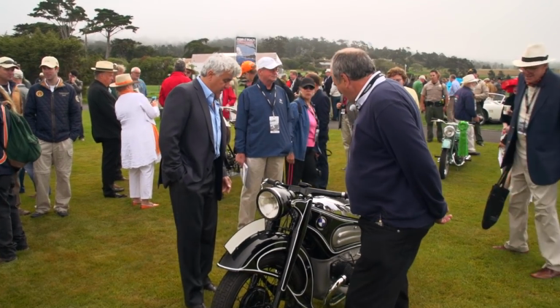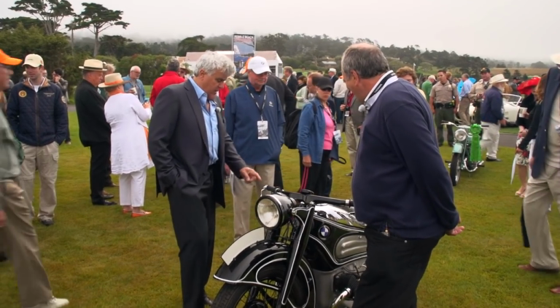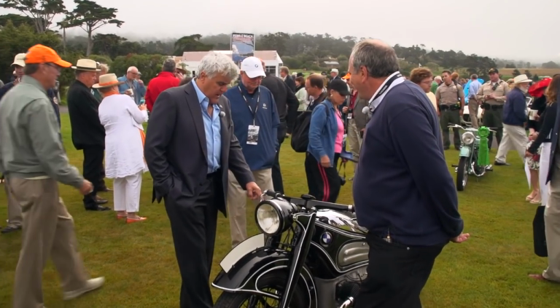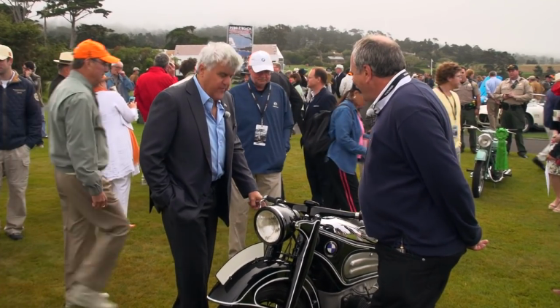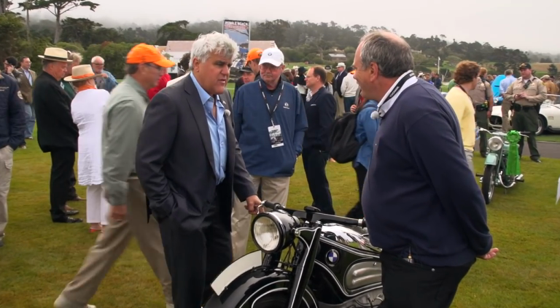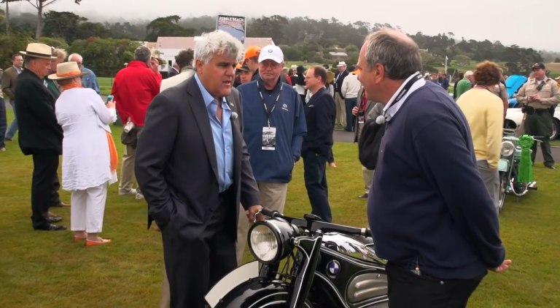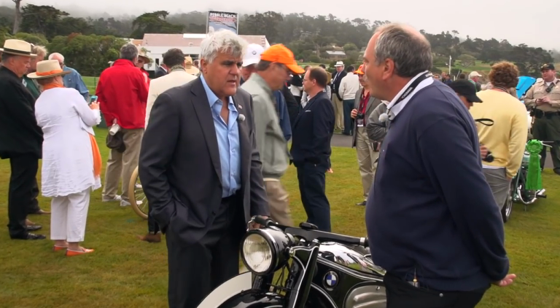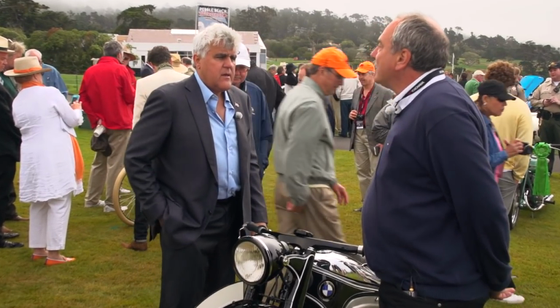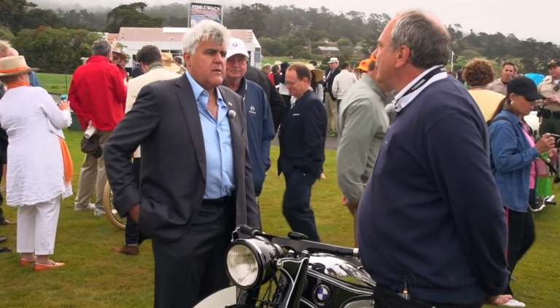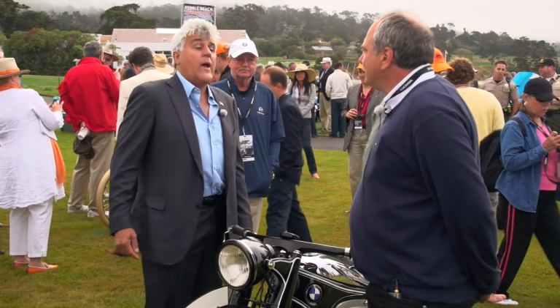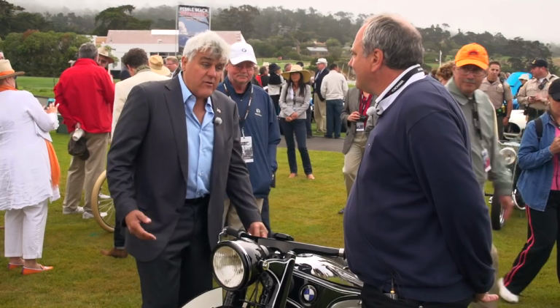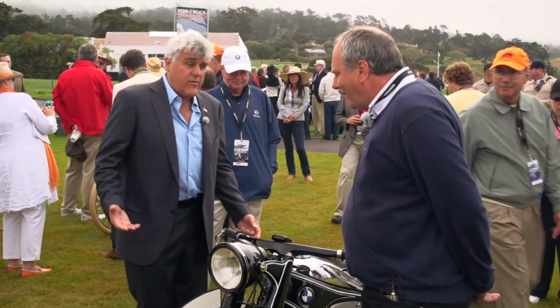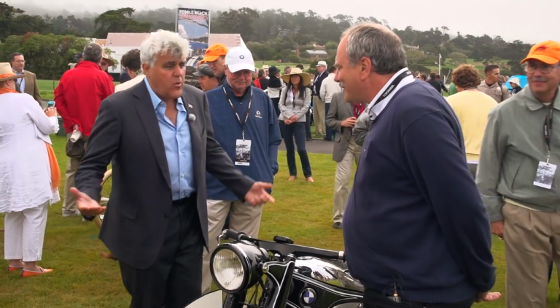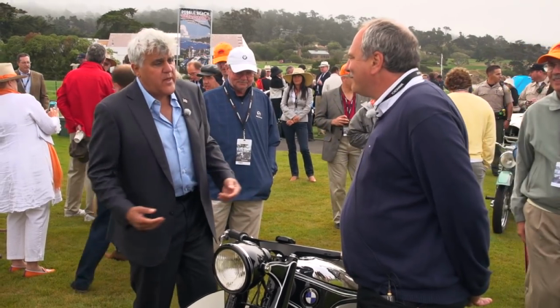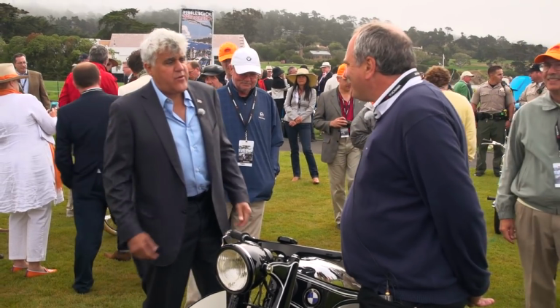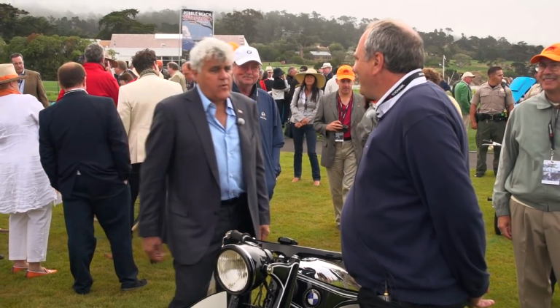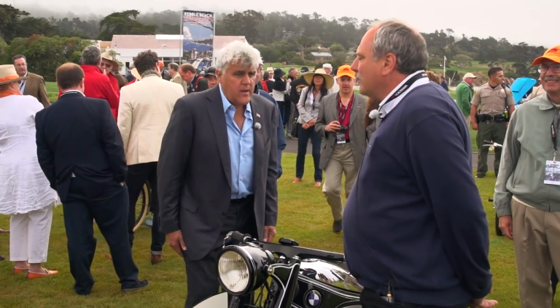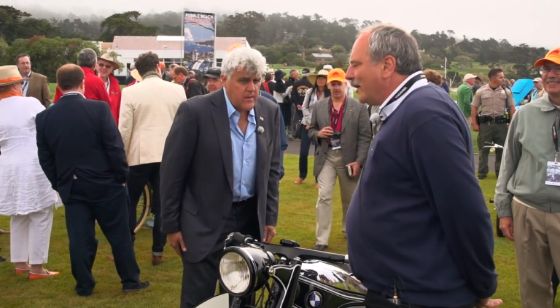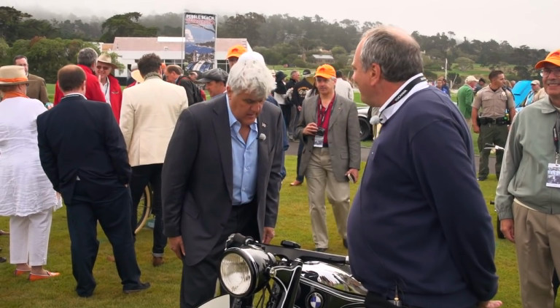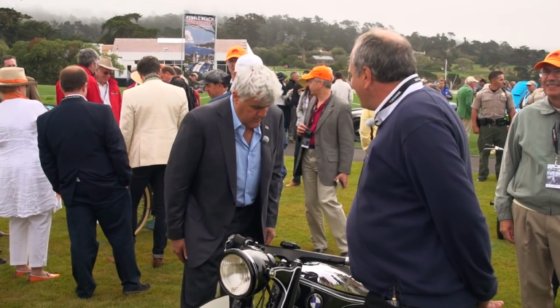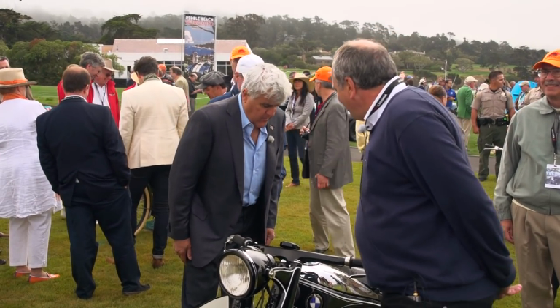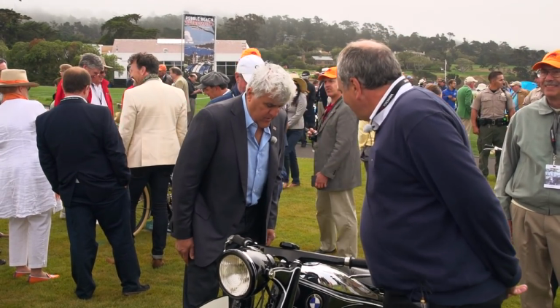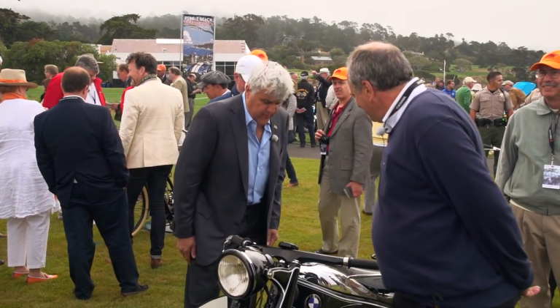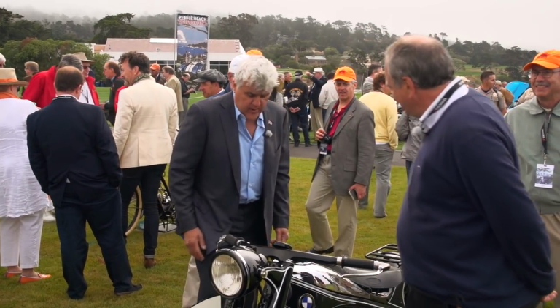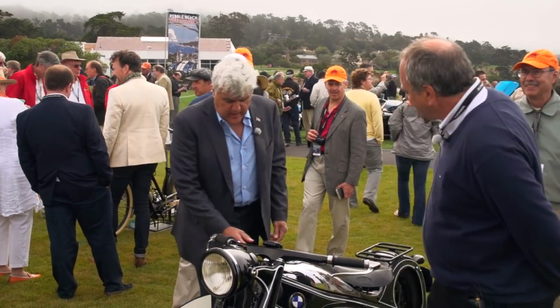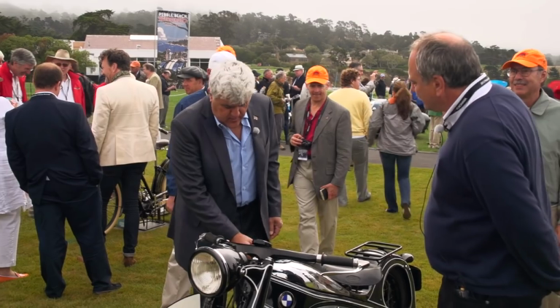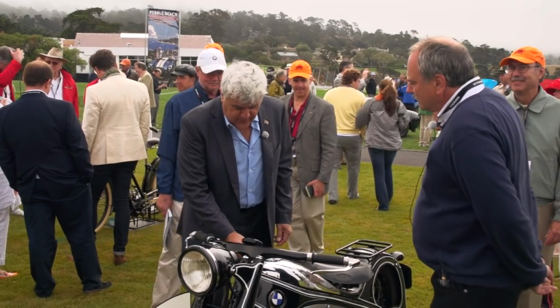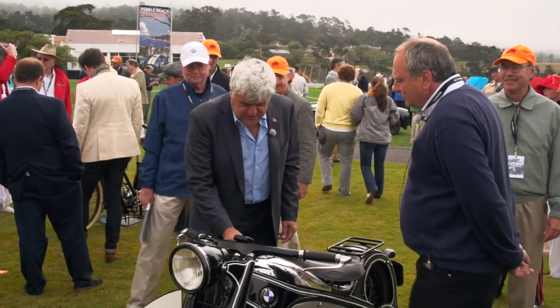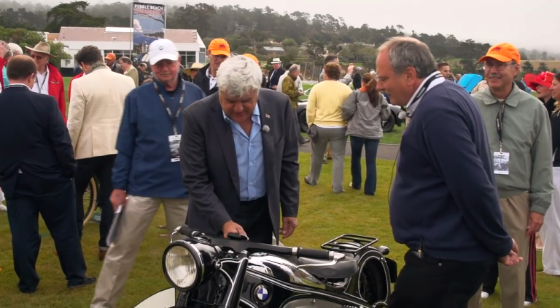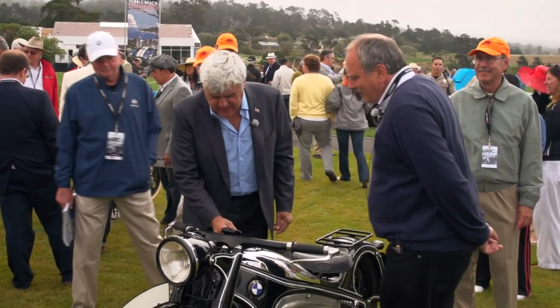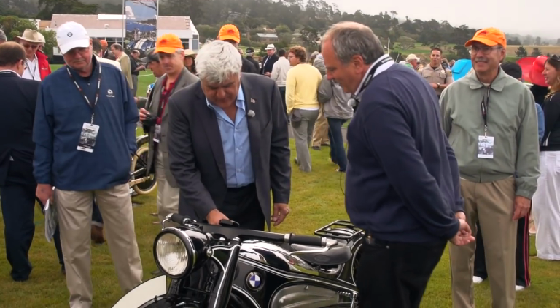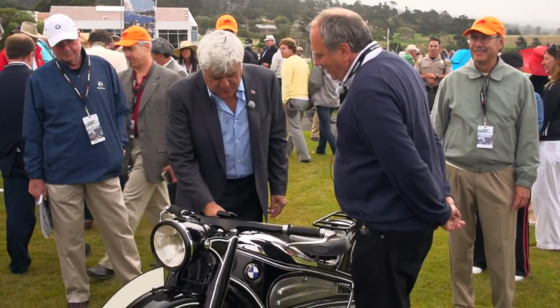What am I looking at — 500cc? No, 800cc. That was quite big for 1934. That's right, yeah — so that was pretty powerful. And then, of course, a hand shift here, four-speed.